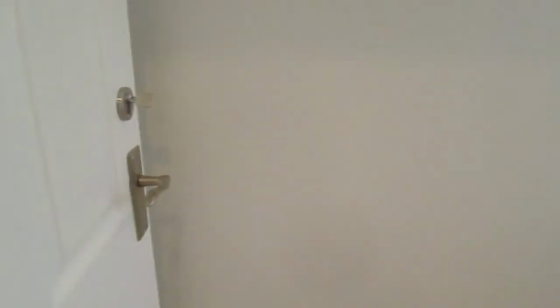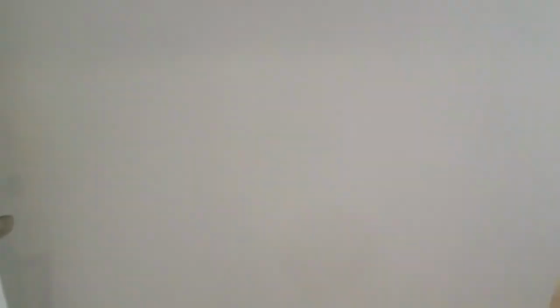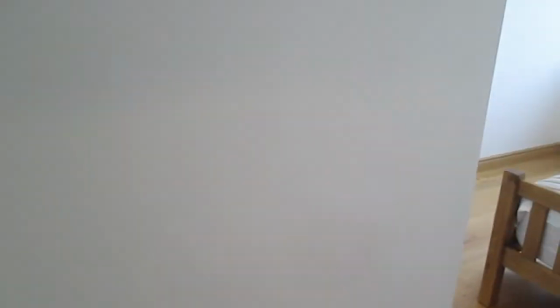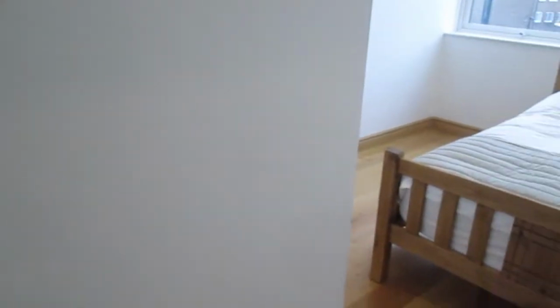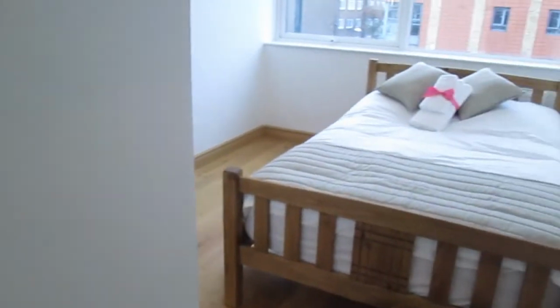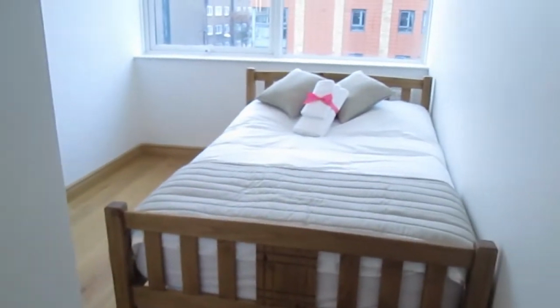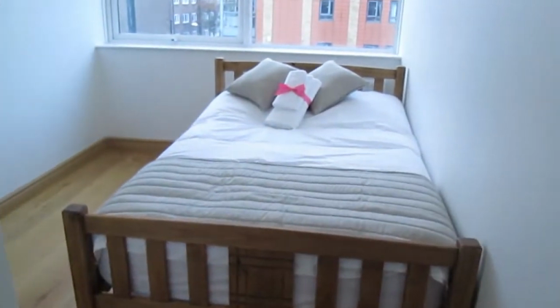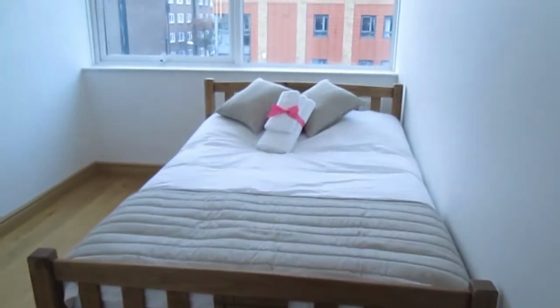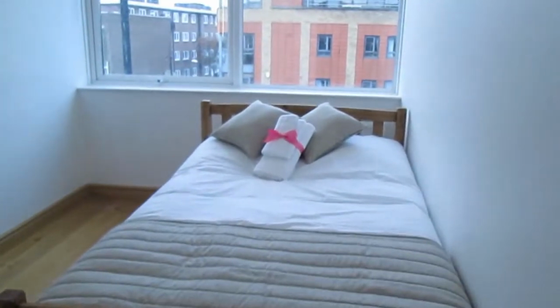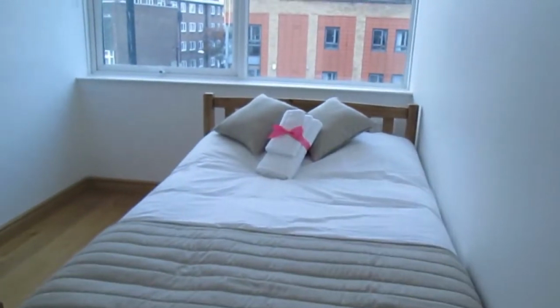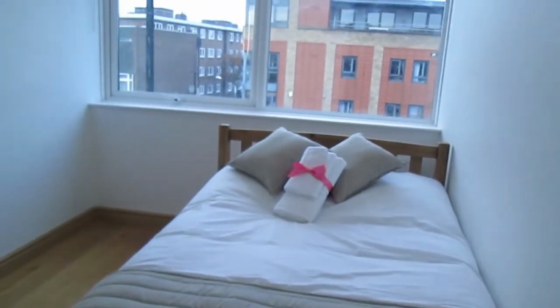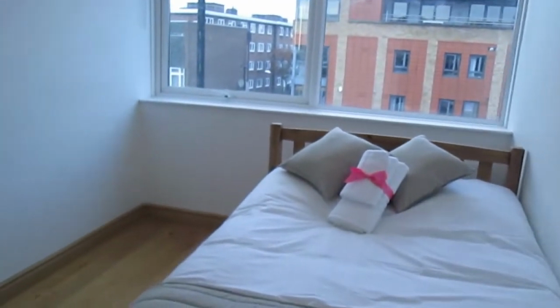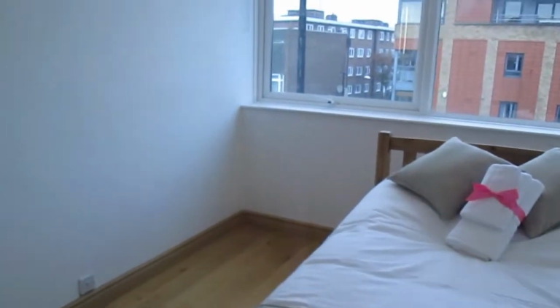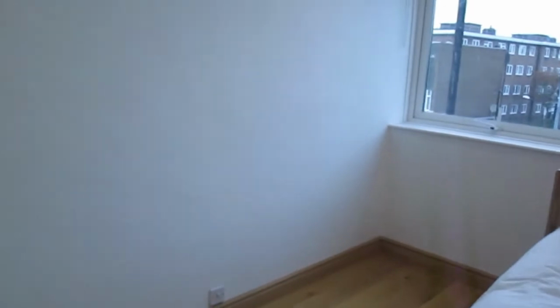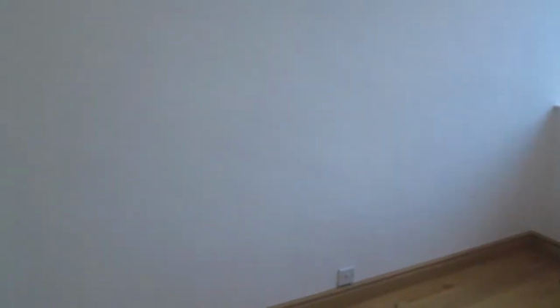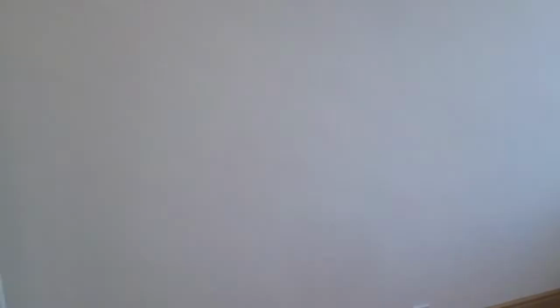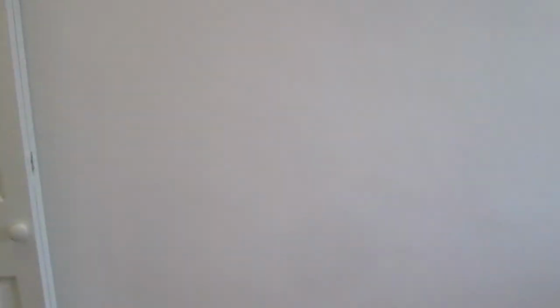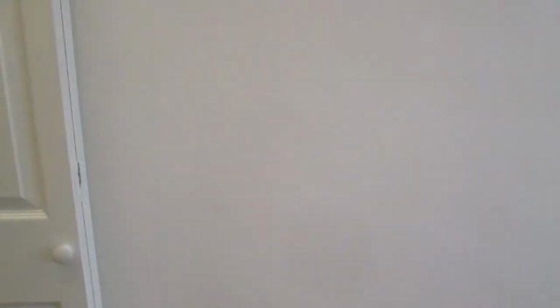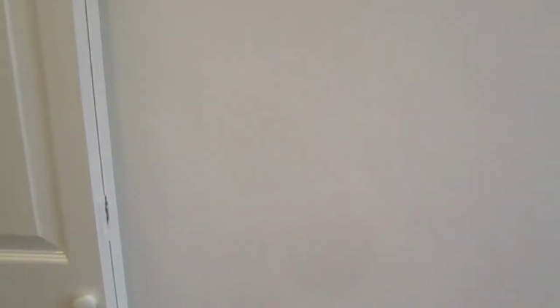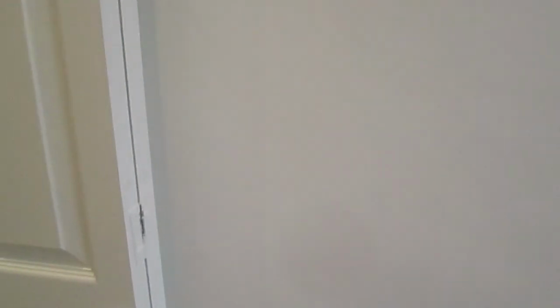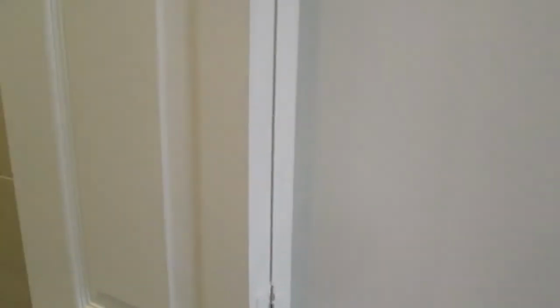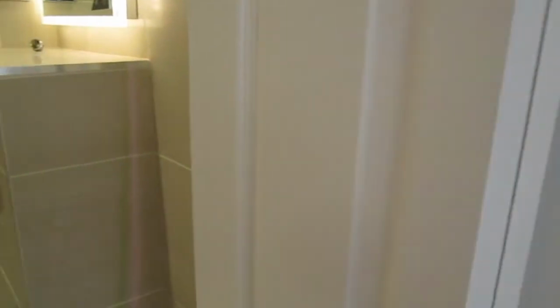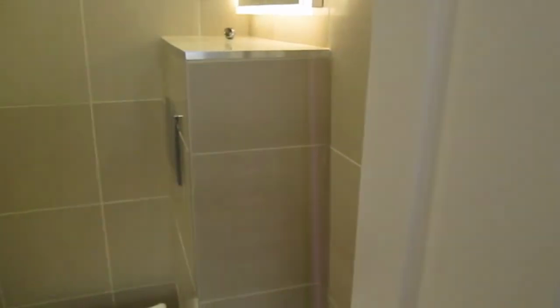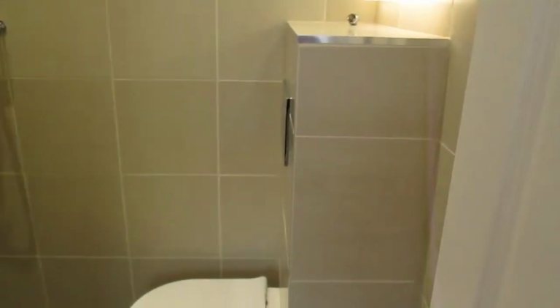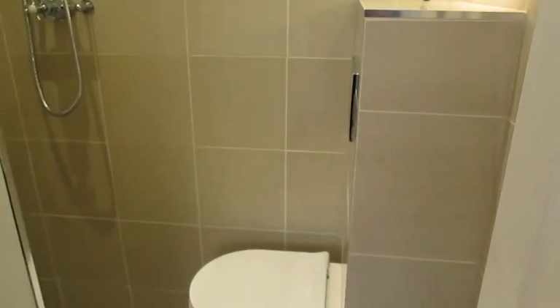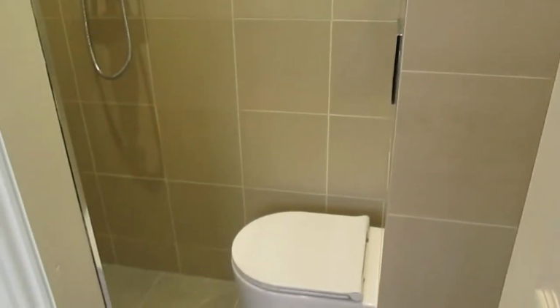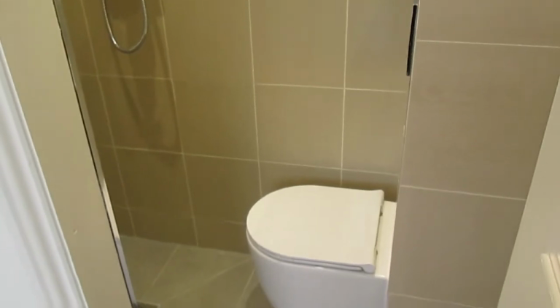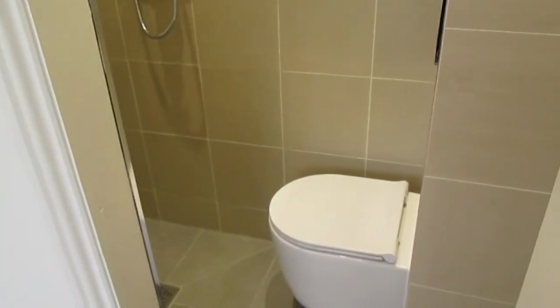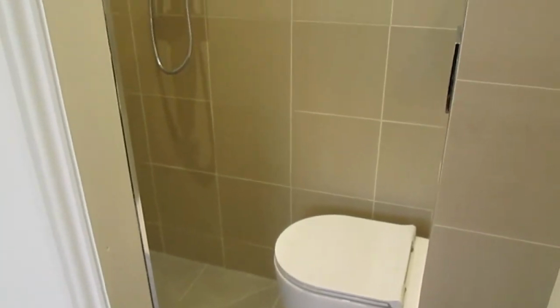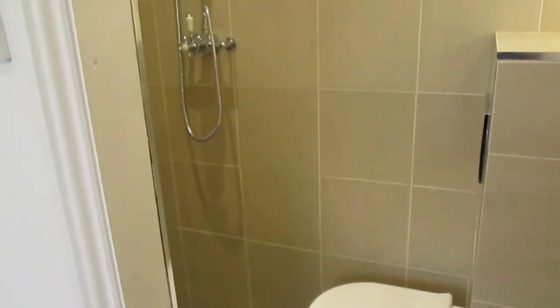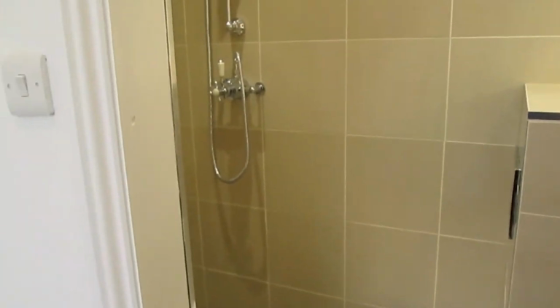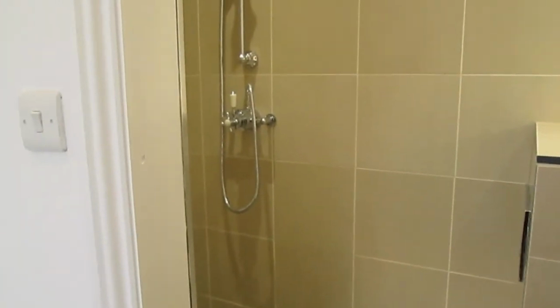And then the second bedroom. This bedroom has an ensuite, as you can see — a toilet and a shower.